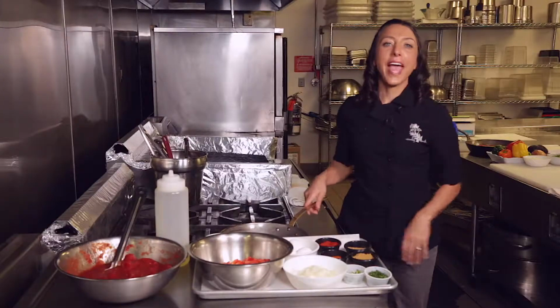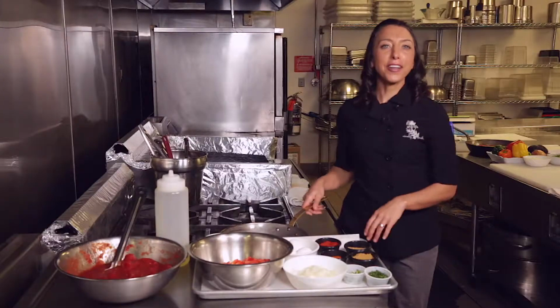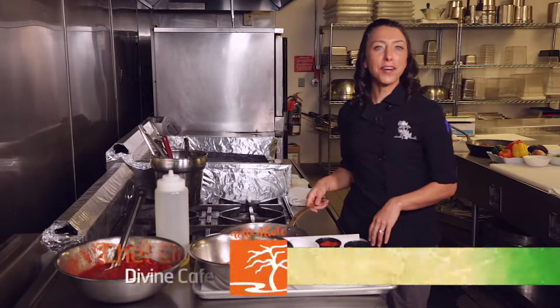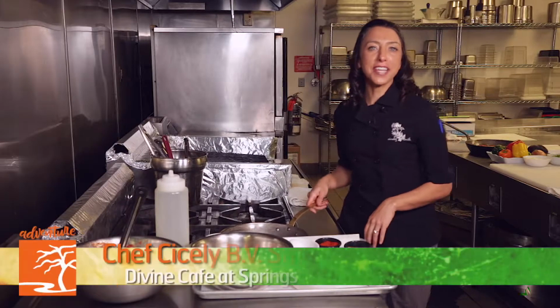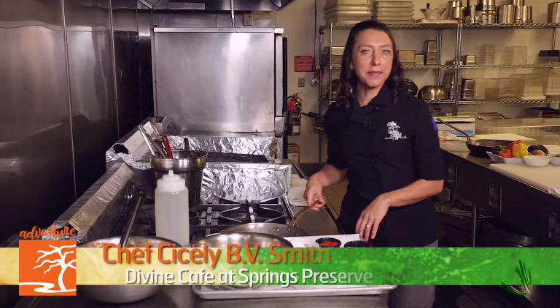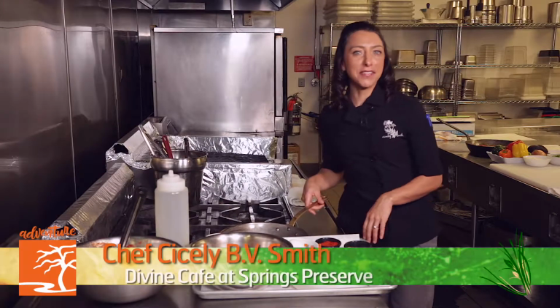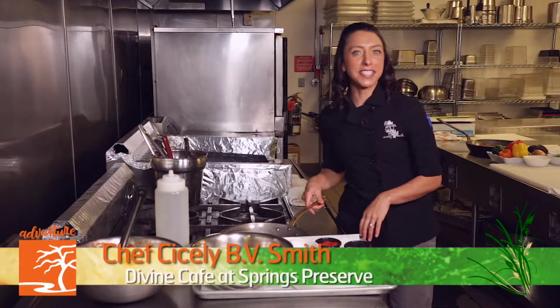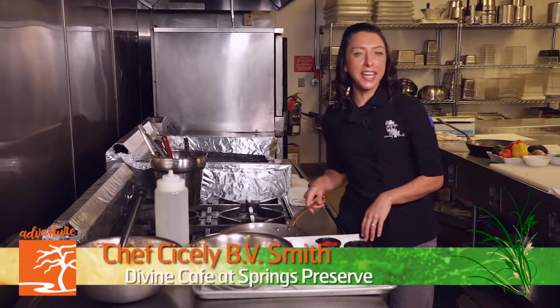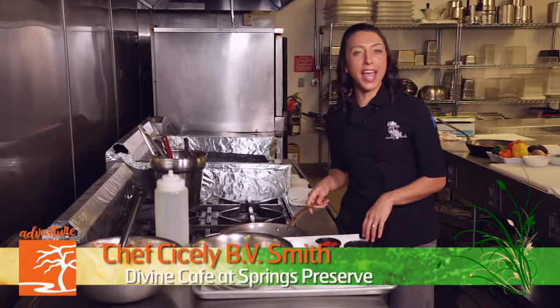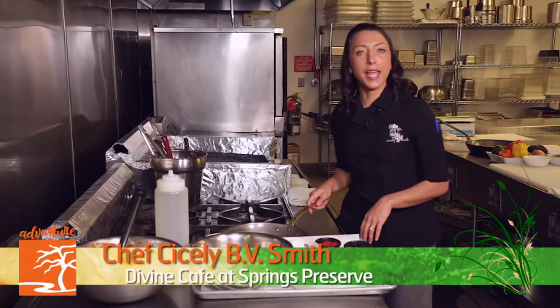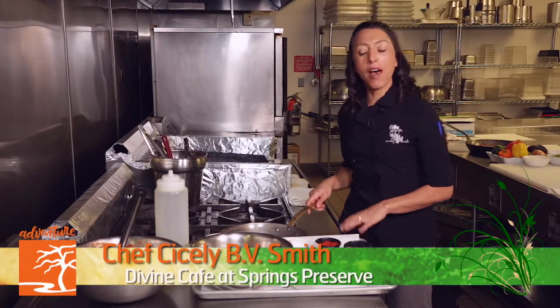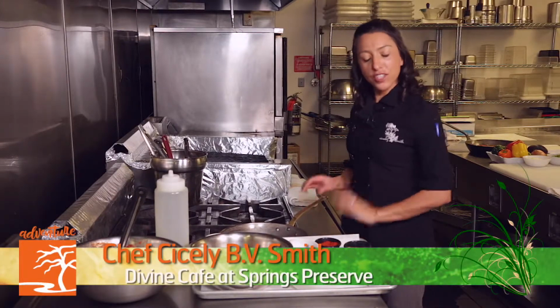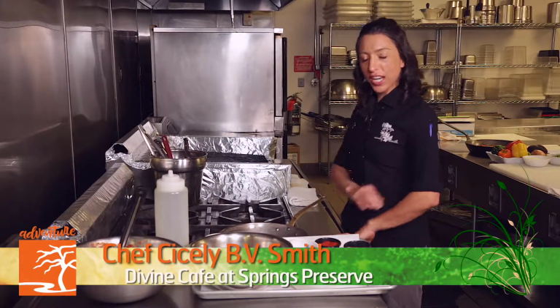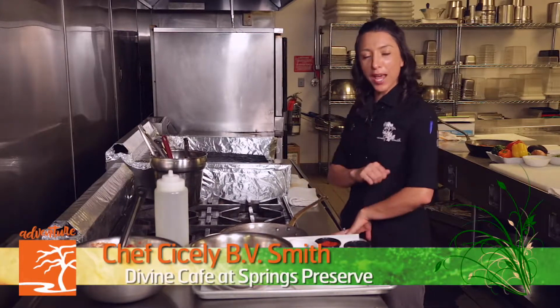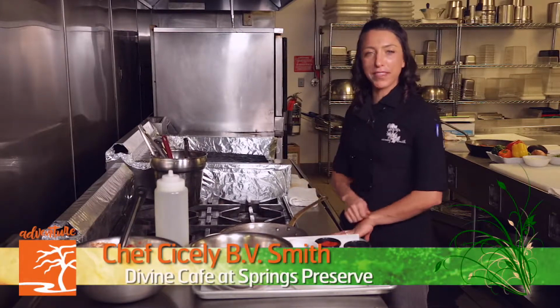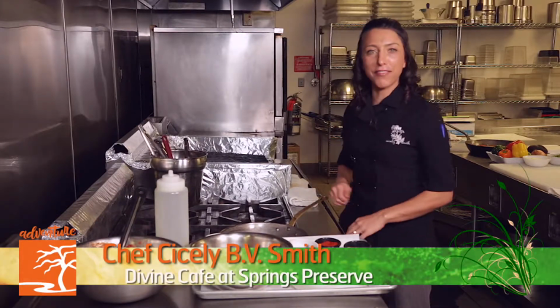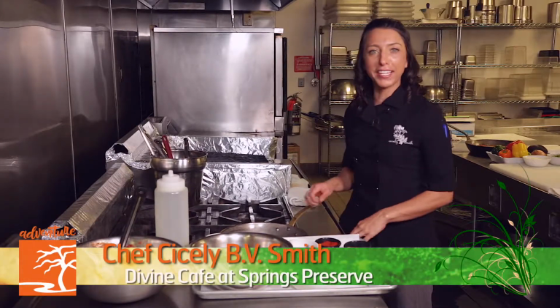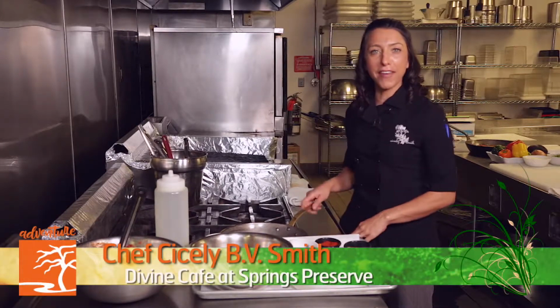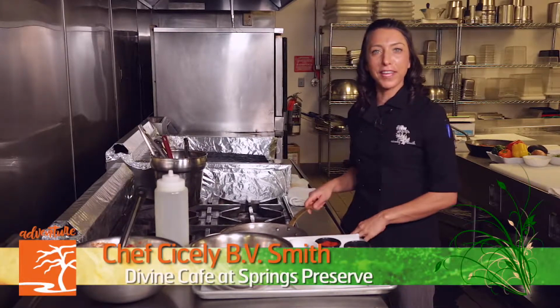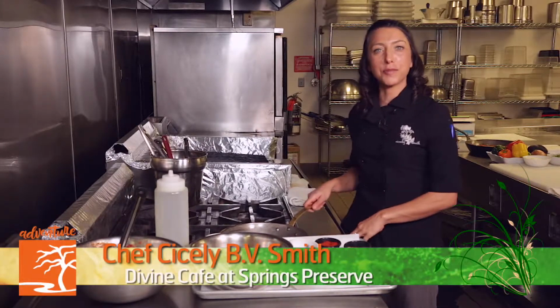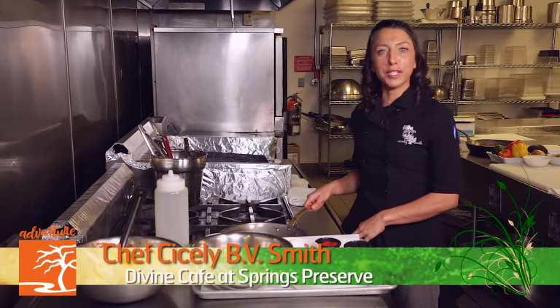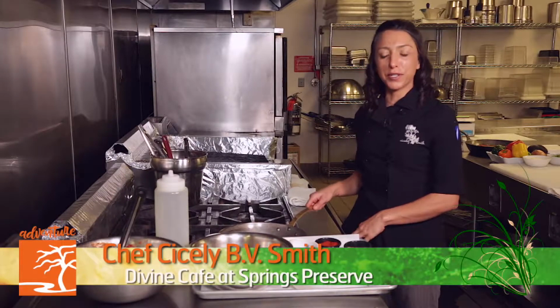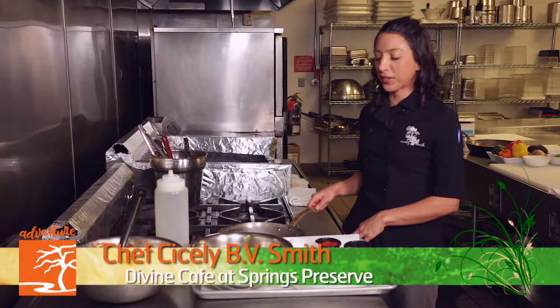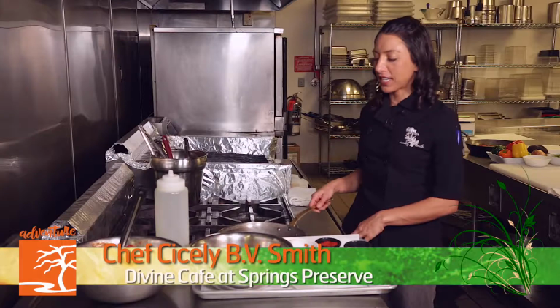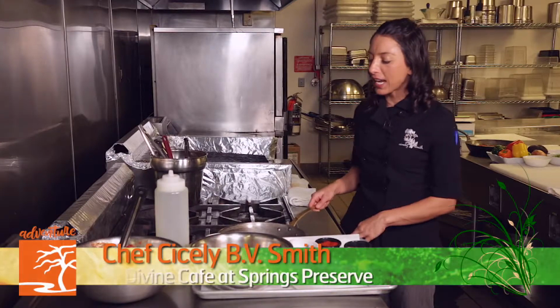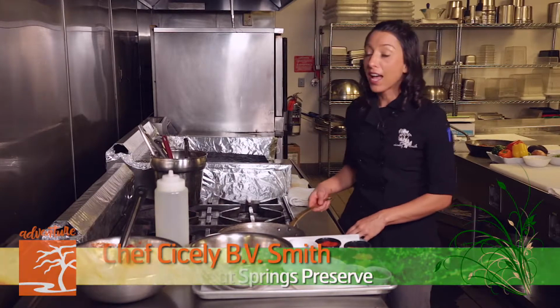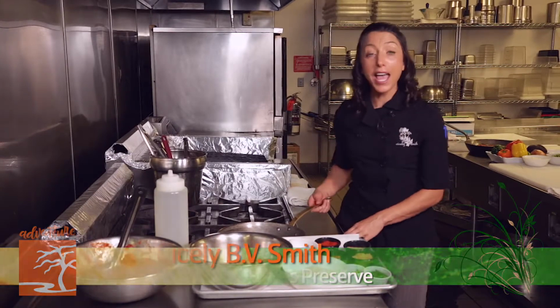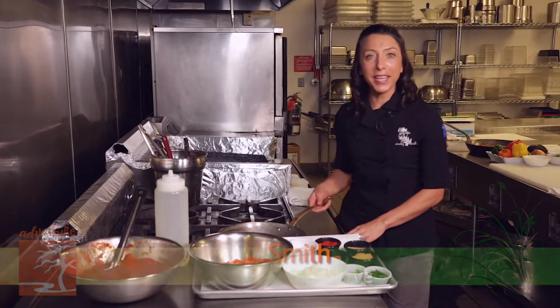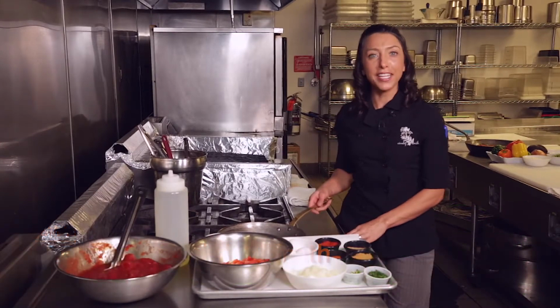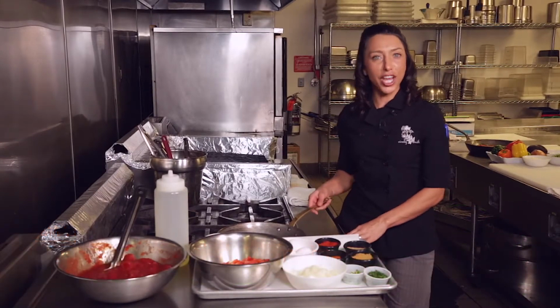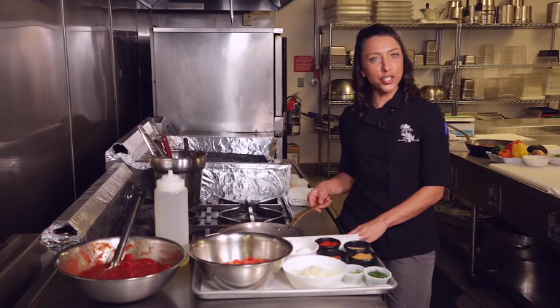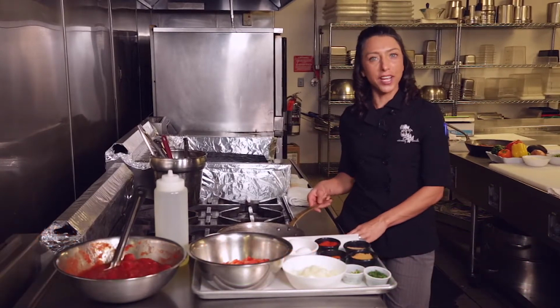Howdy, folks! I'm Chef Sisley, and I am all set up at the Divine Cafe at the Springs Preserve today. I am making shakshuka.